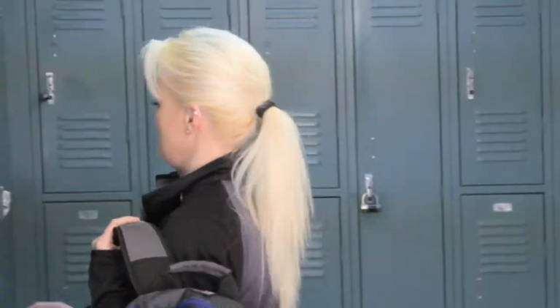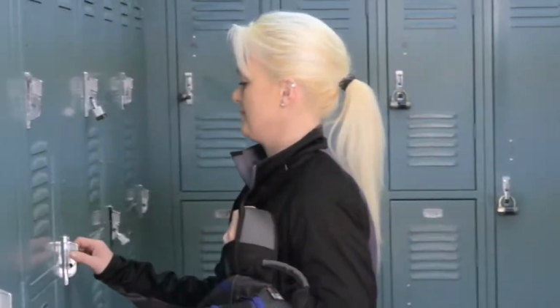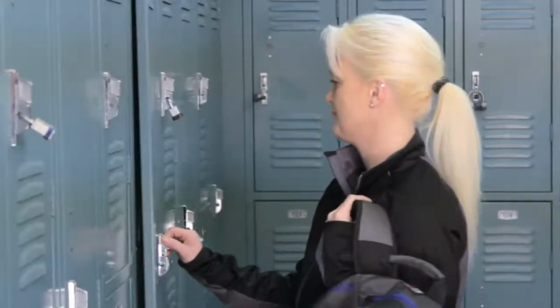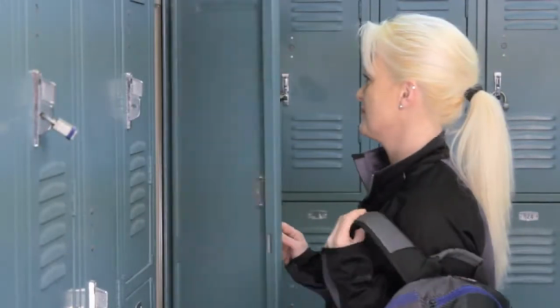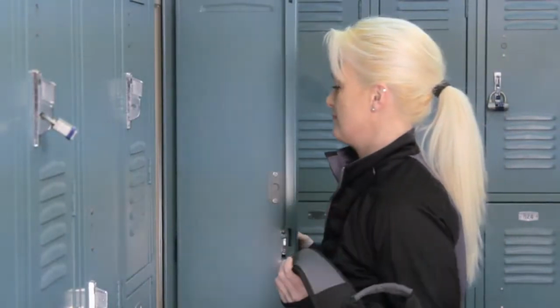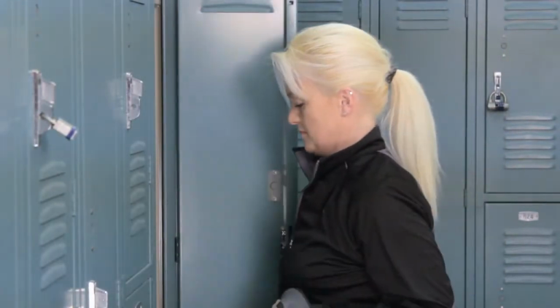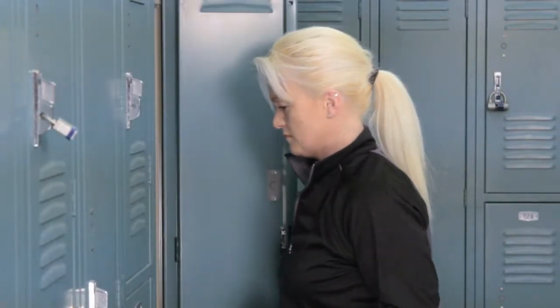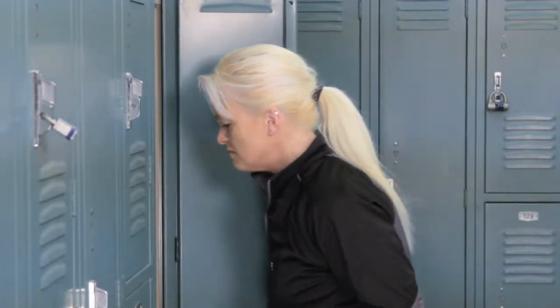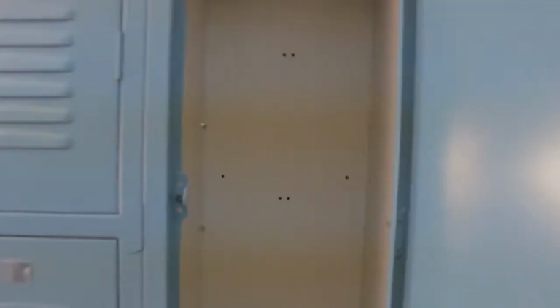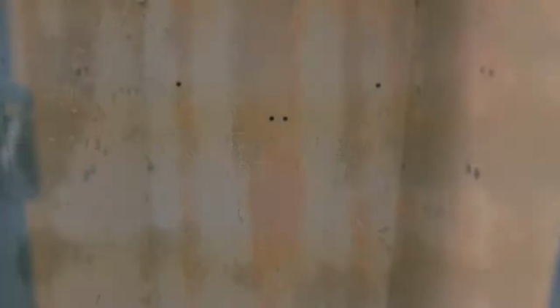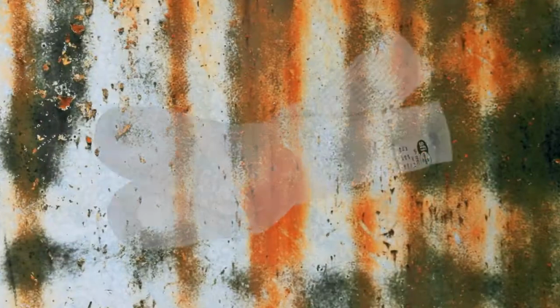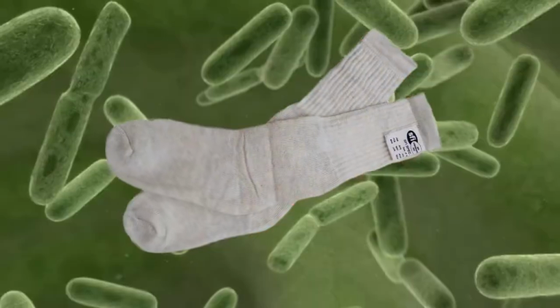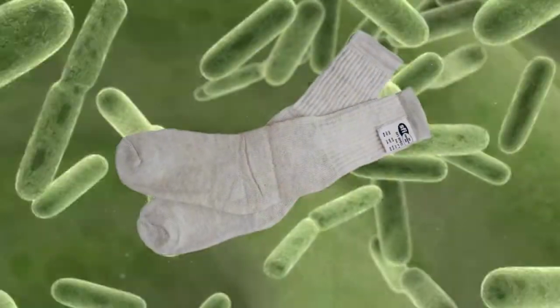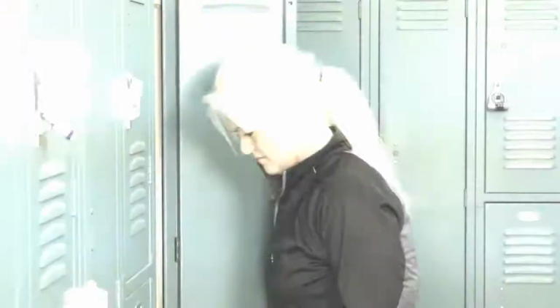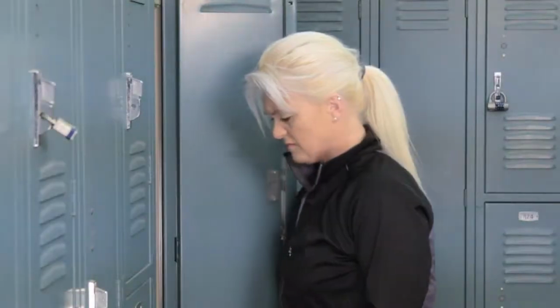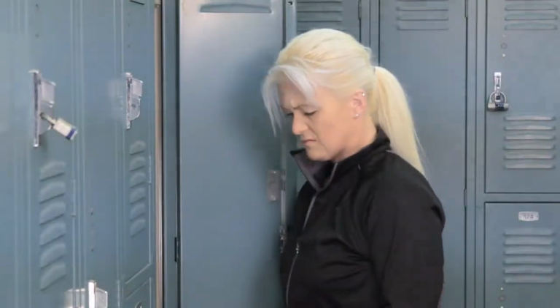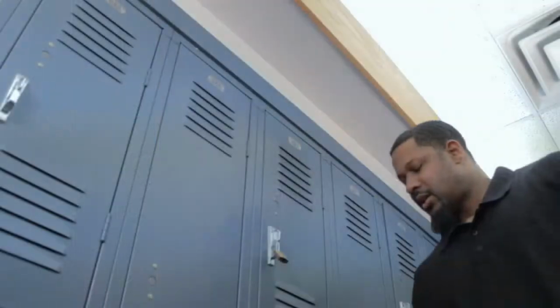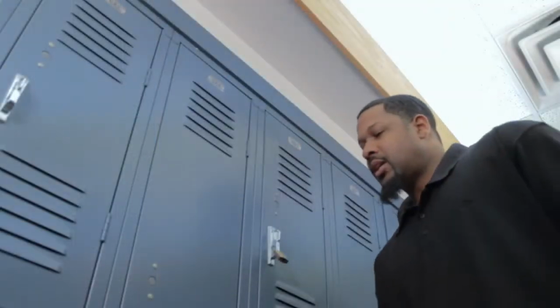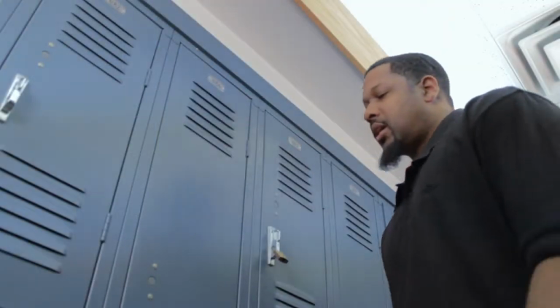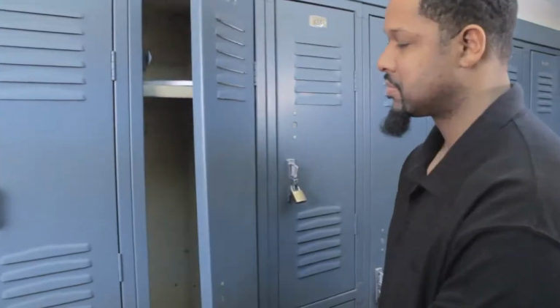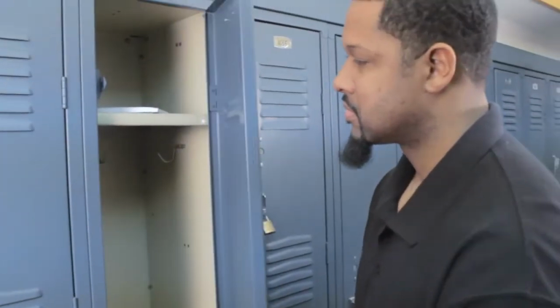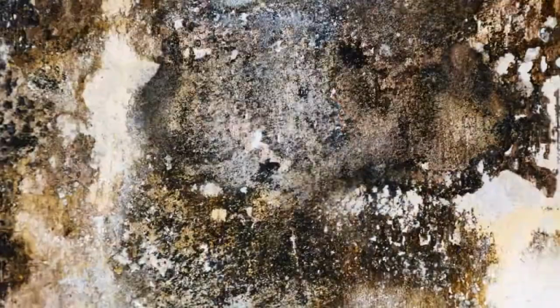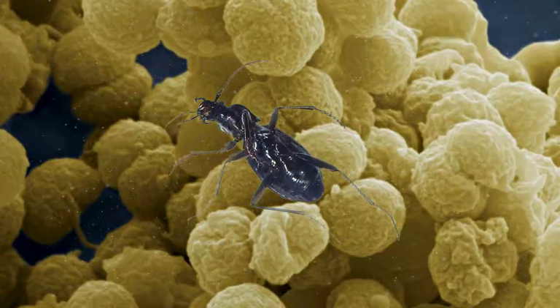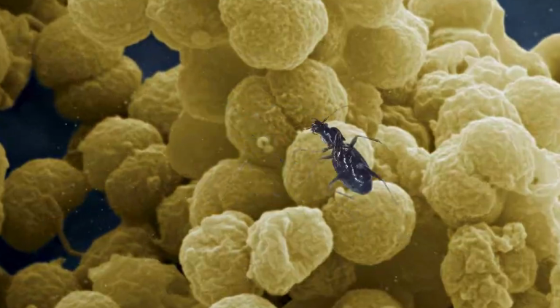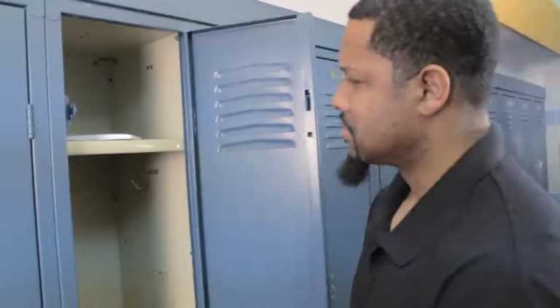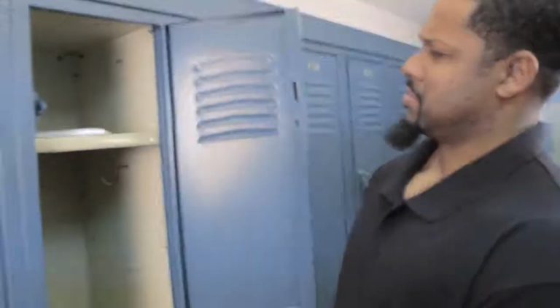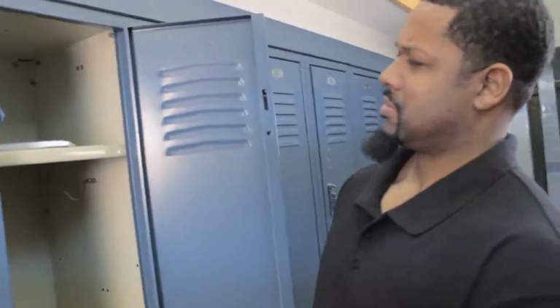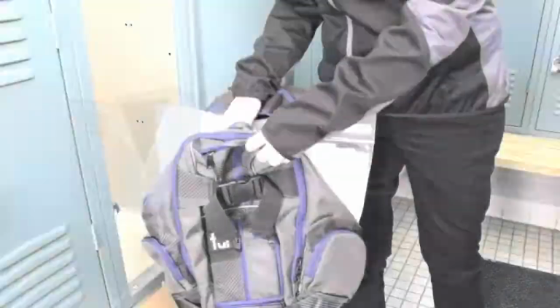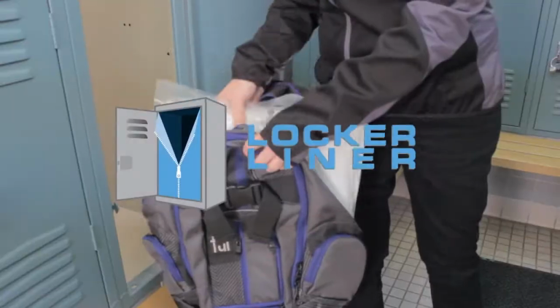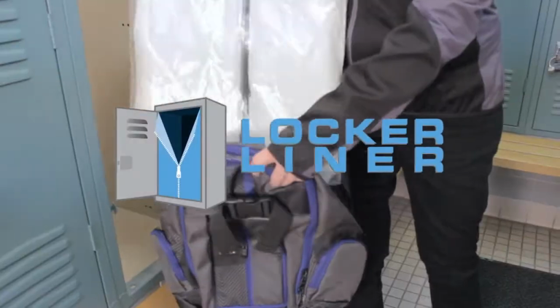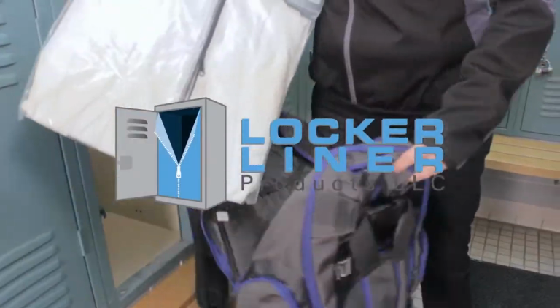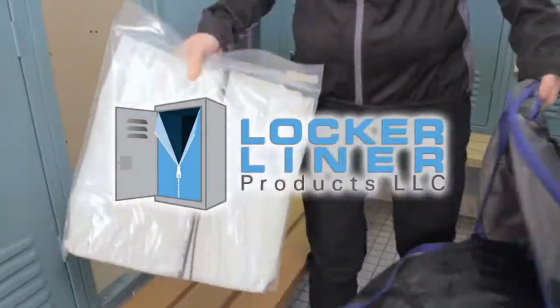Tired of exposing your belongings to all sorts of contaminants when using public lockers? Well, now you can protect yourself from dirt, germs, bugs, and more with new Locker Liners.